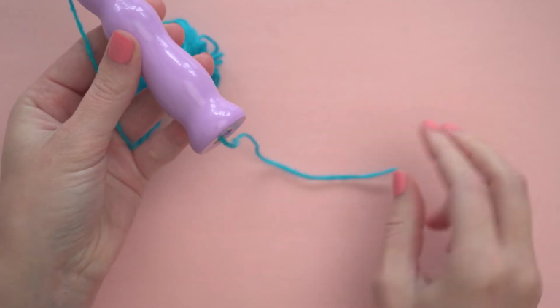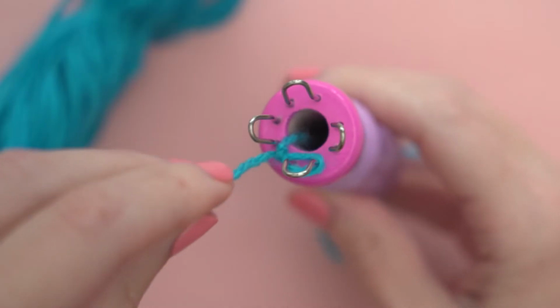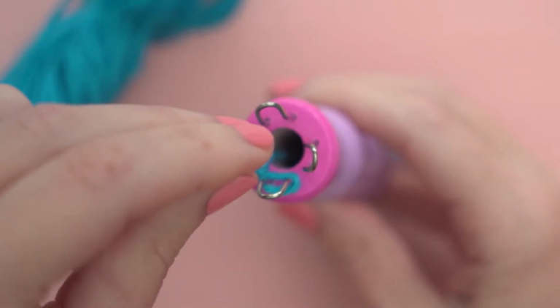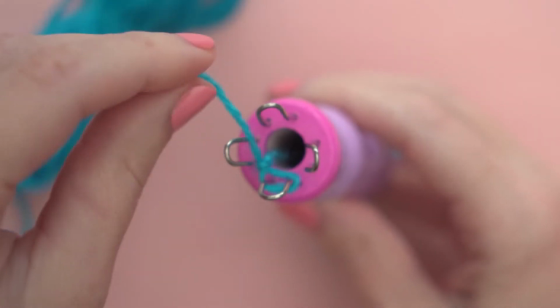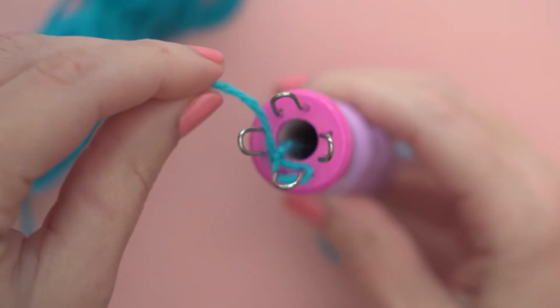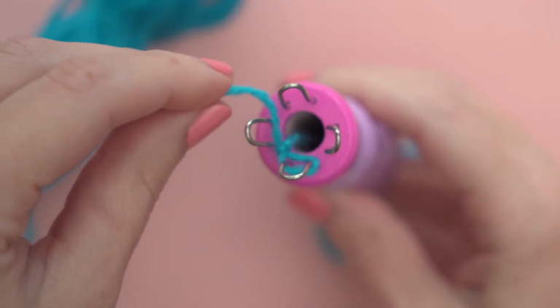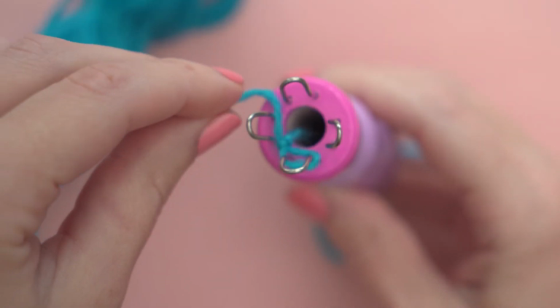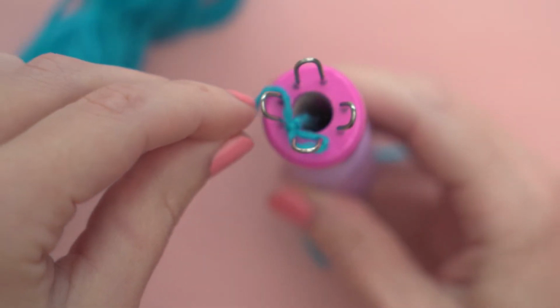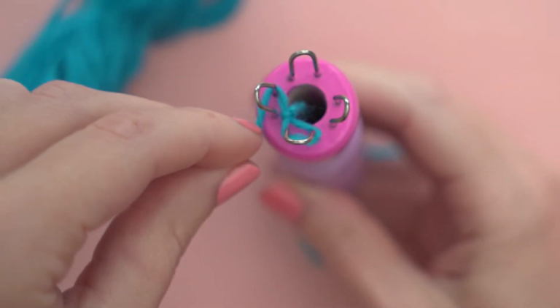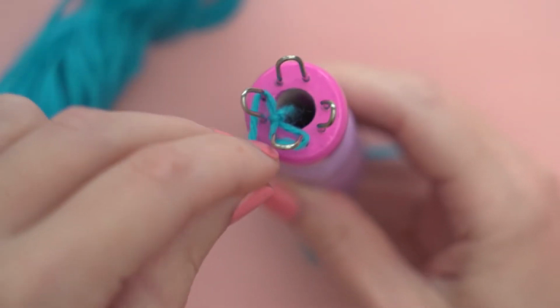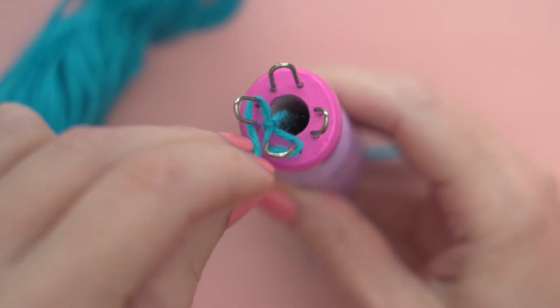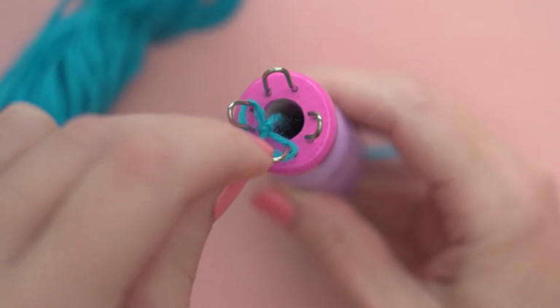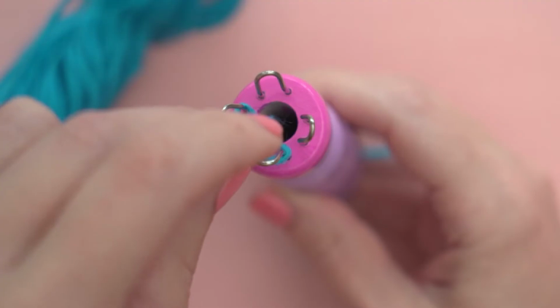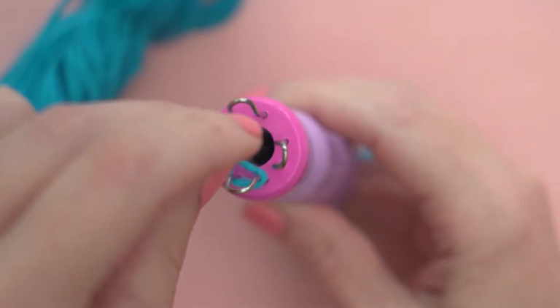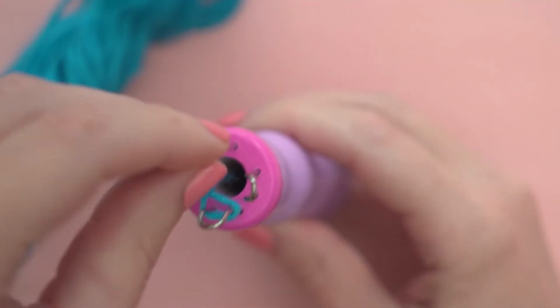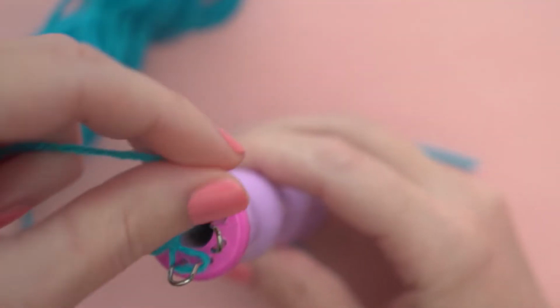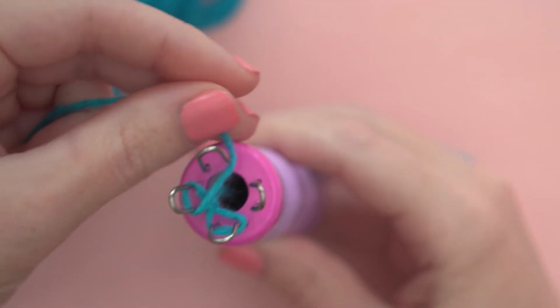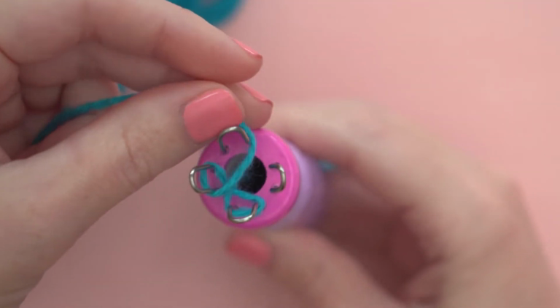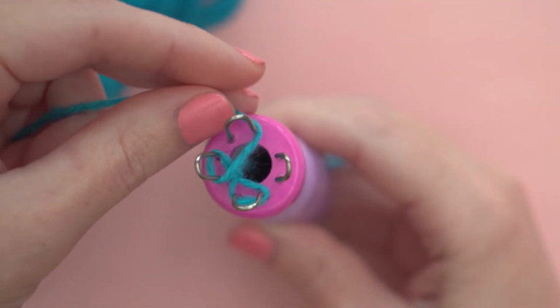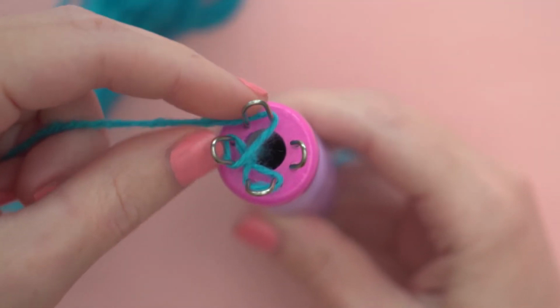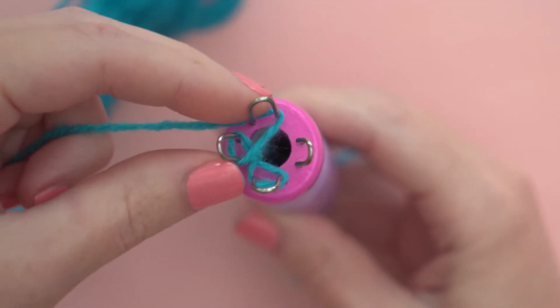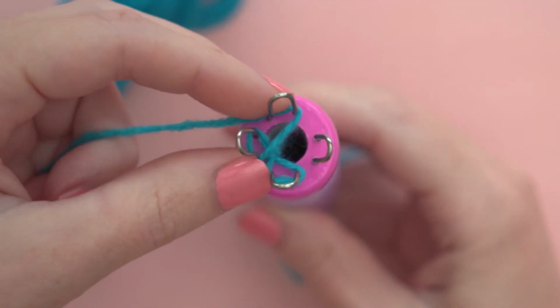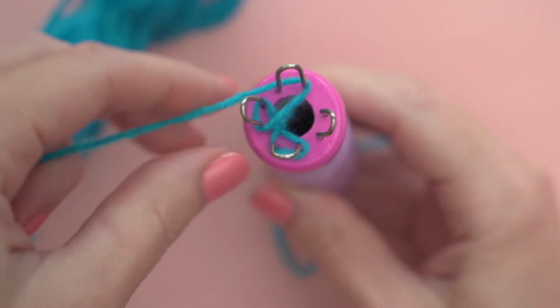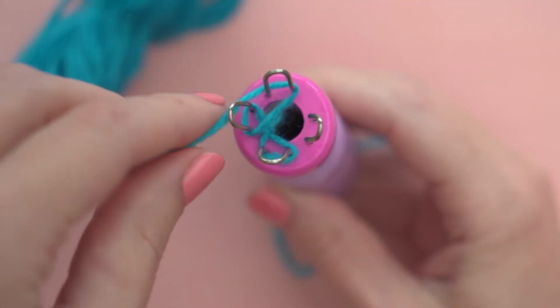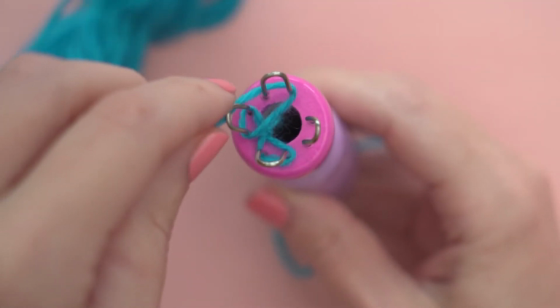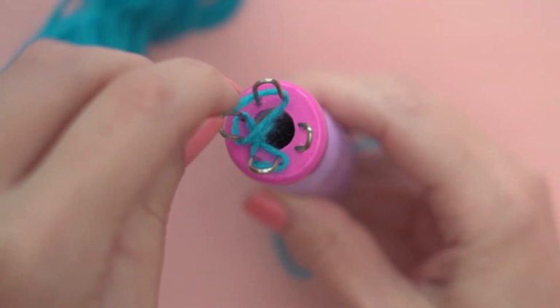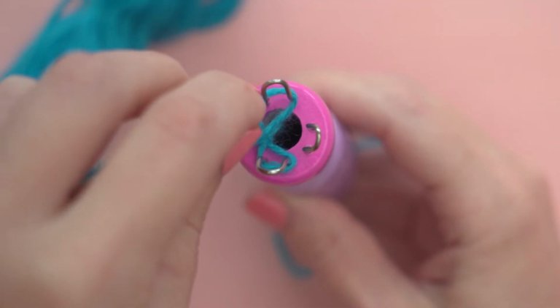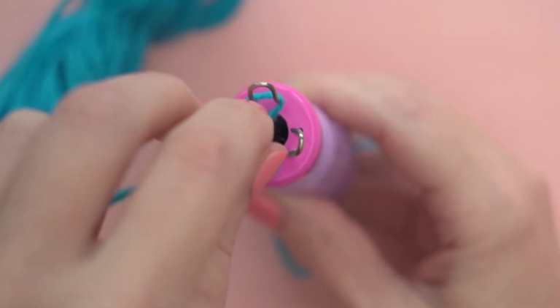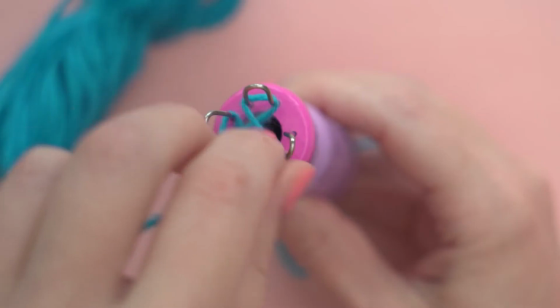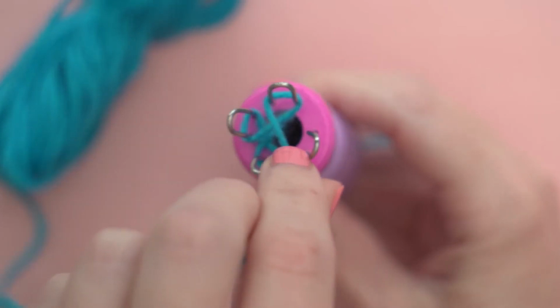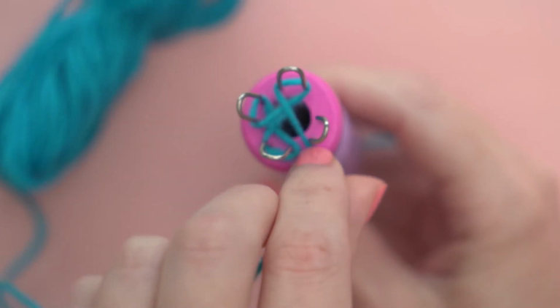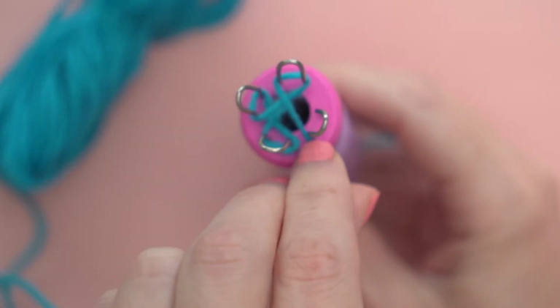First, wrap the empty pegs by going around each peg counterclockwise, starting with the peg to the left of your slip knot. It'll look like a four-leaf clover once they're all wrapped.